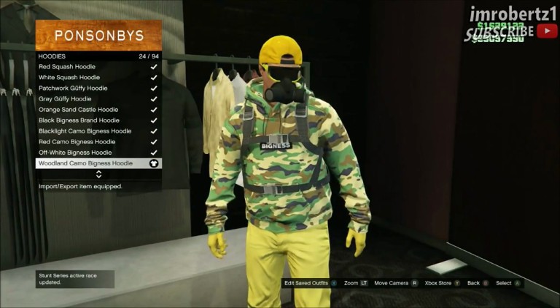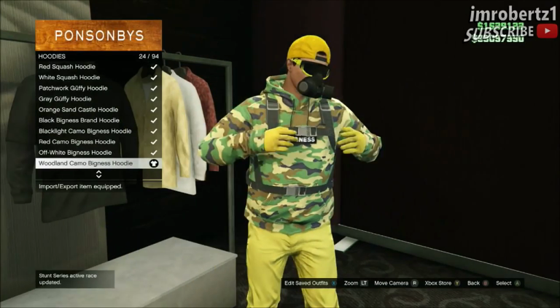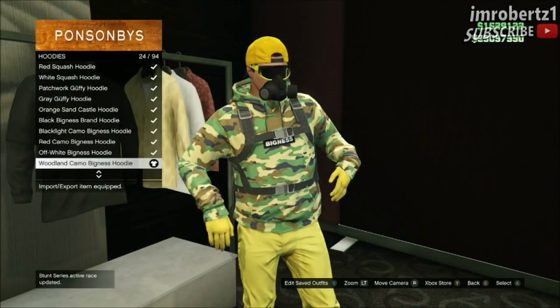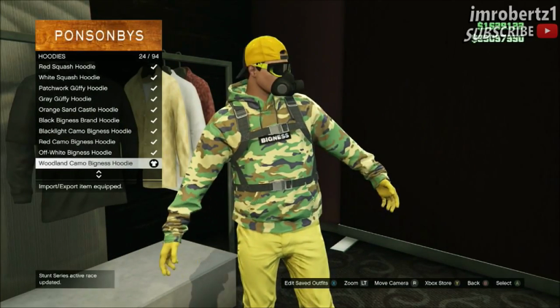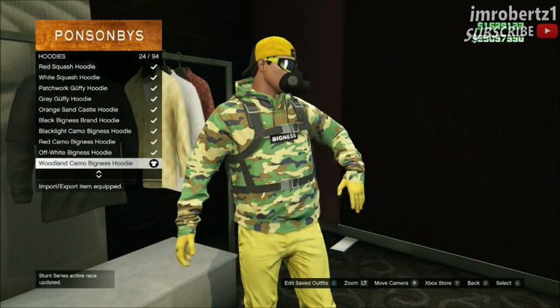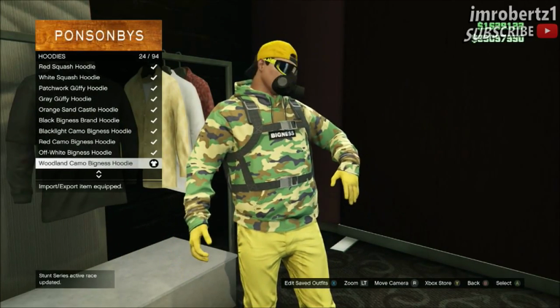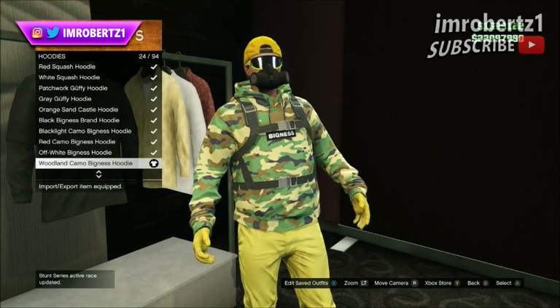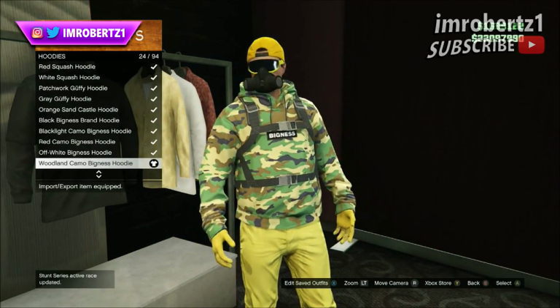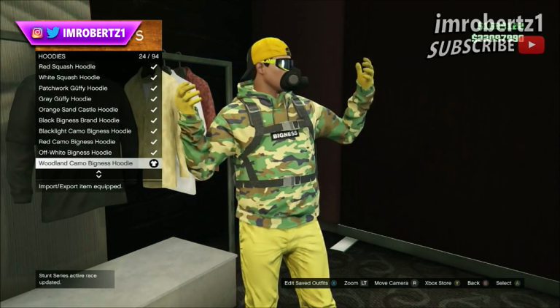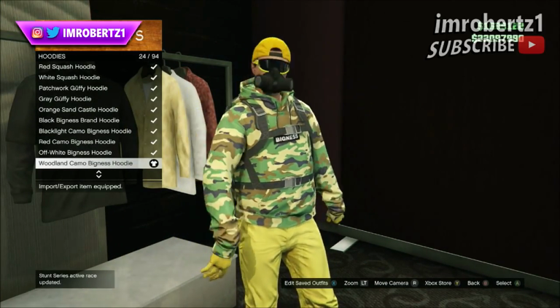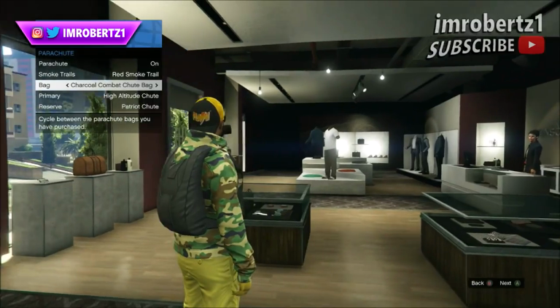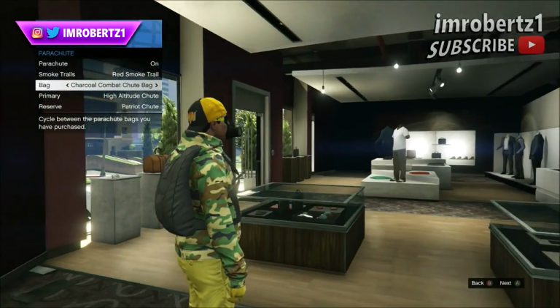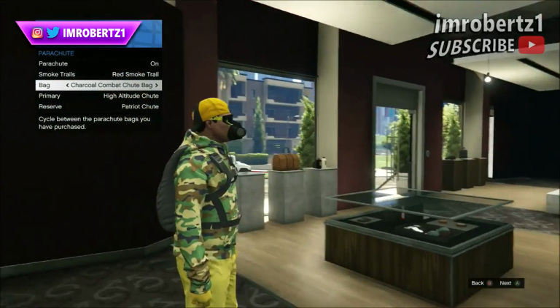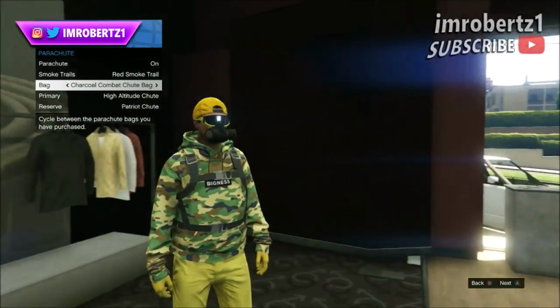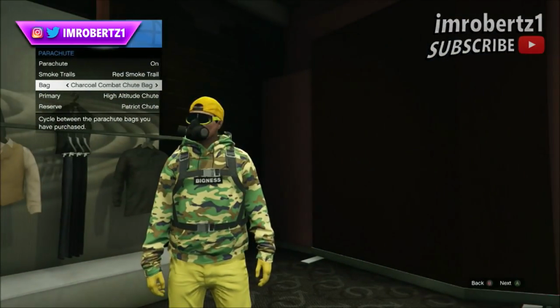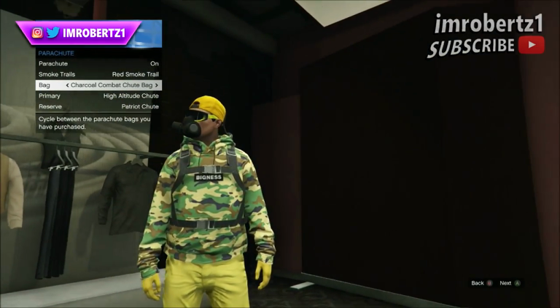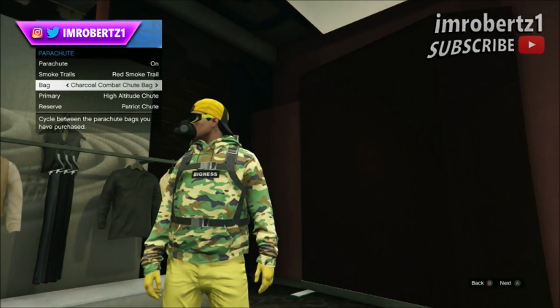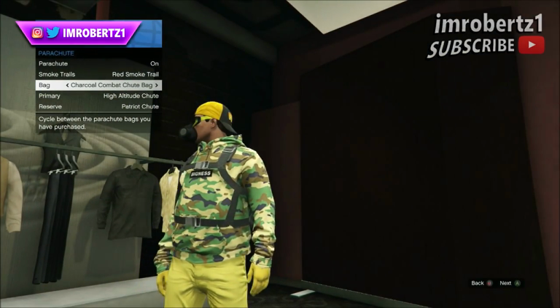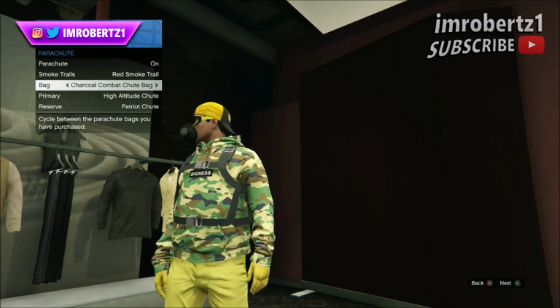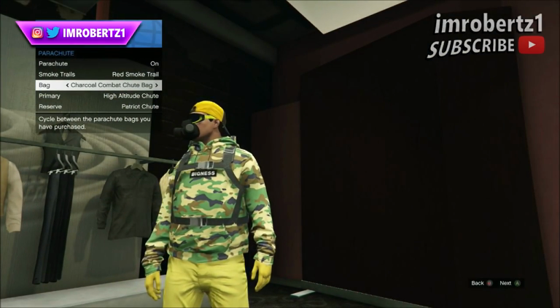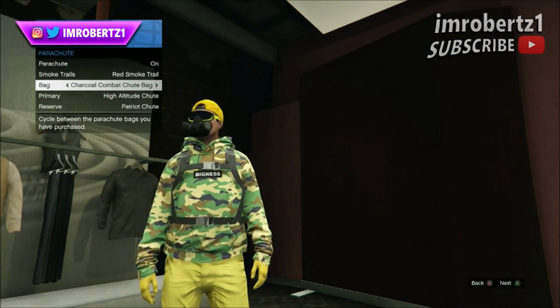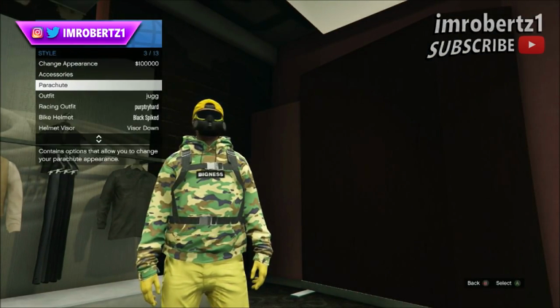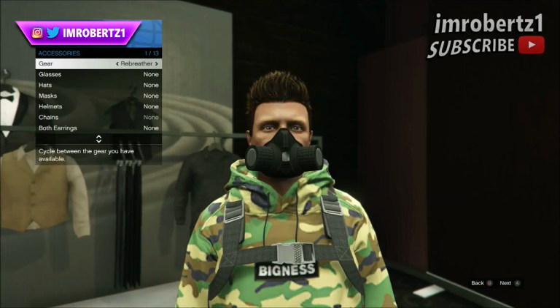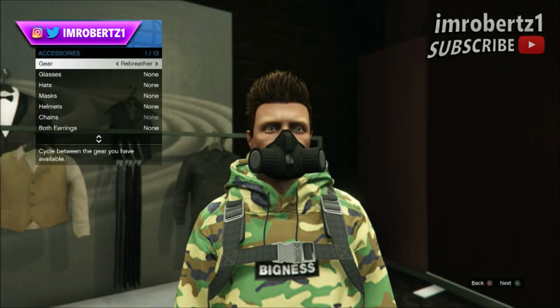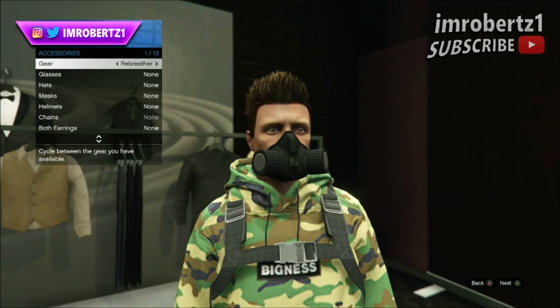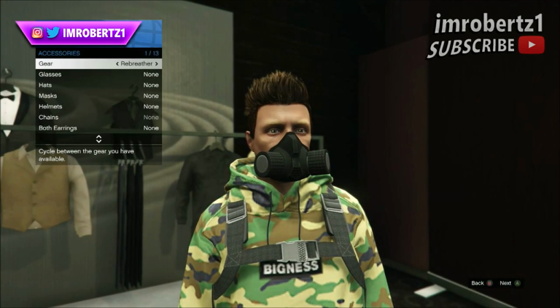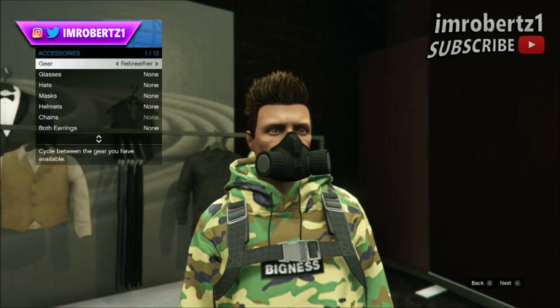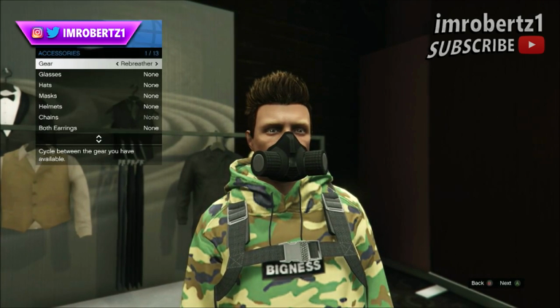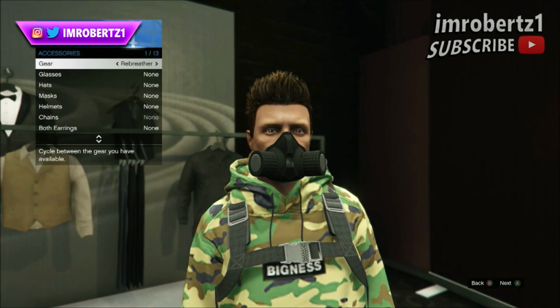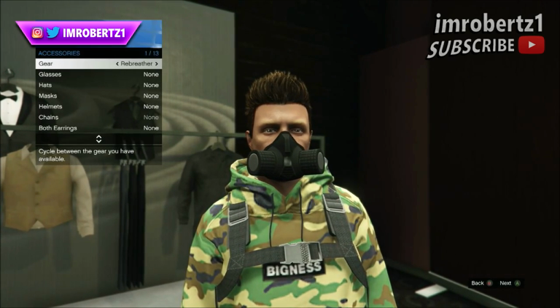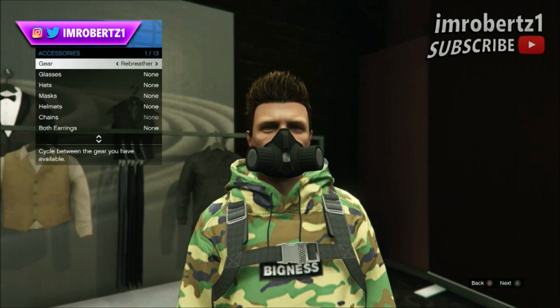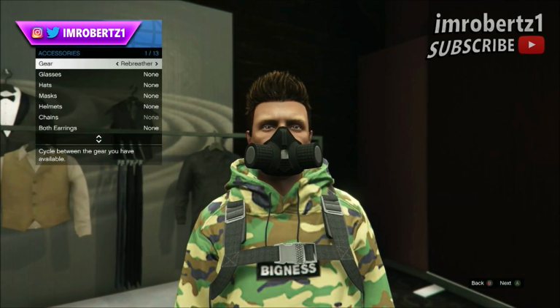The first thing you need to do is pick the woodland camo bigness hoodie. Now select parachute on and pick the charcoal combat shoot bag. Now hold down select, go to style, accessories, gear, and pick the rebreather.